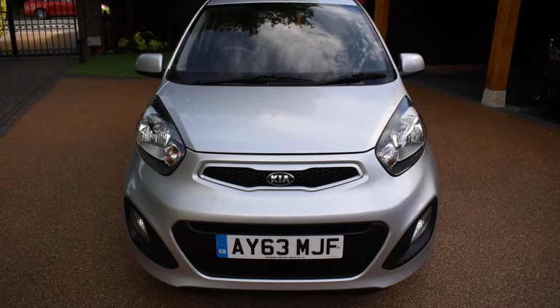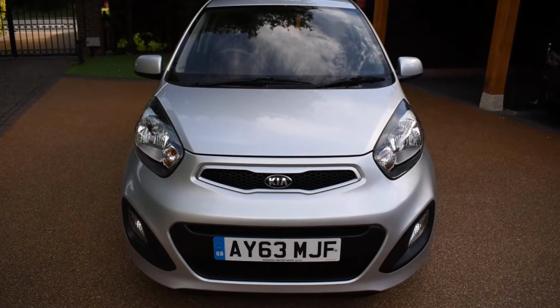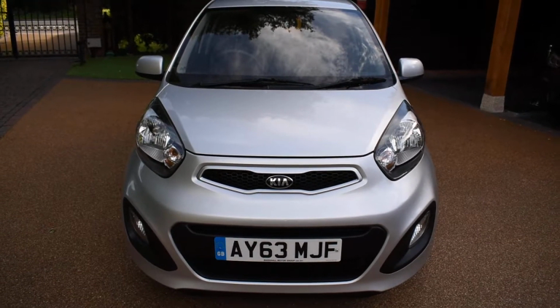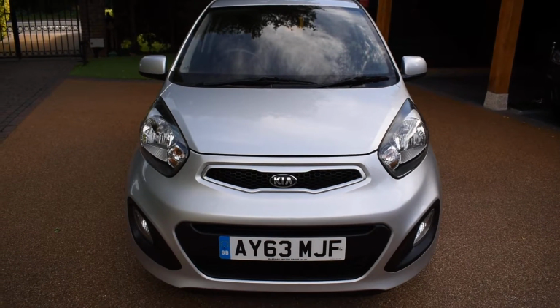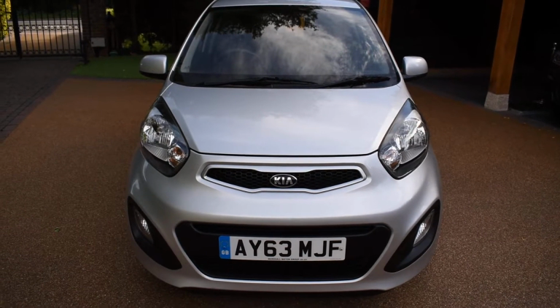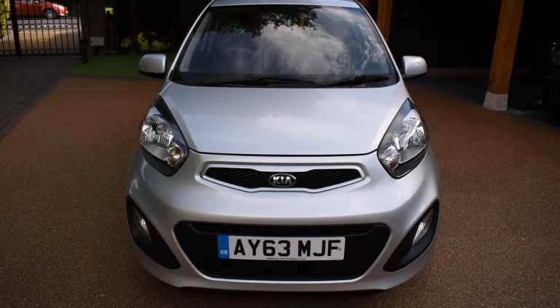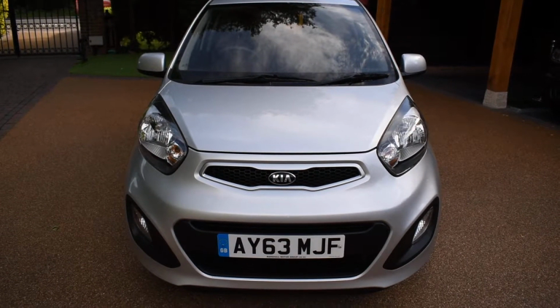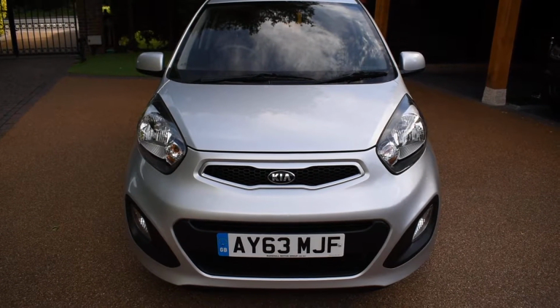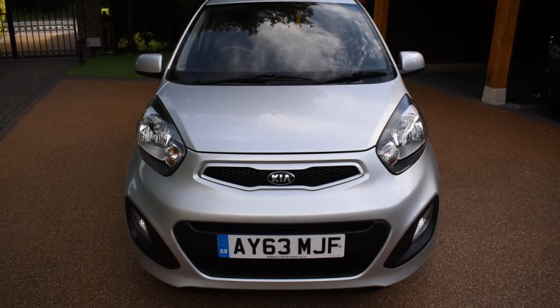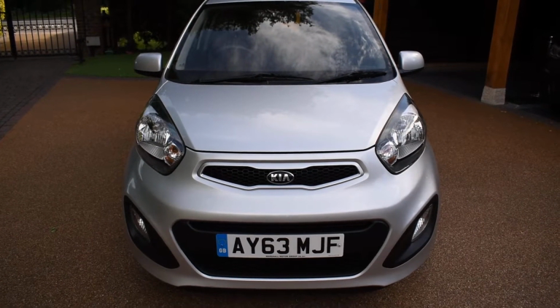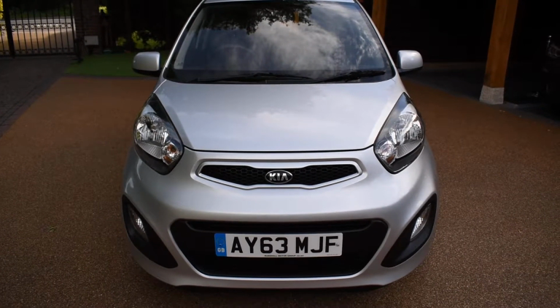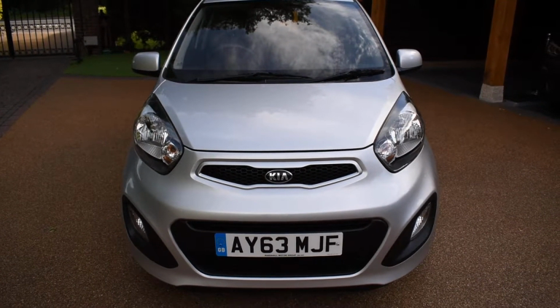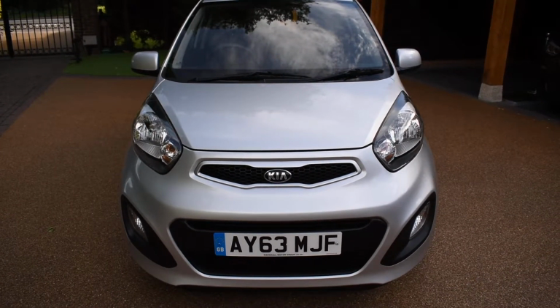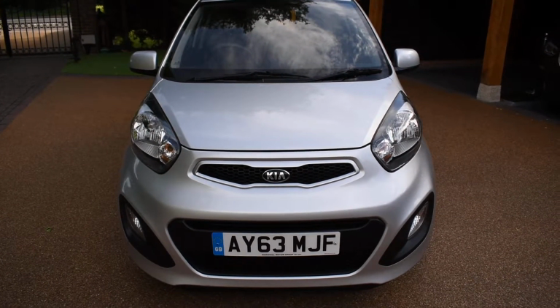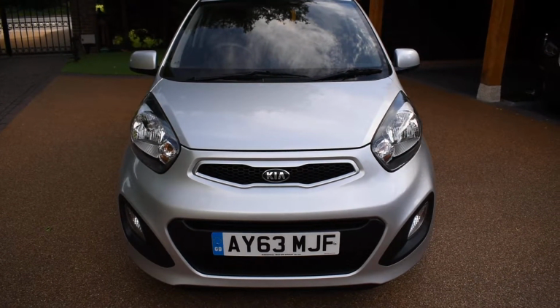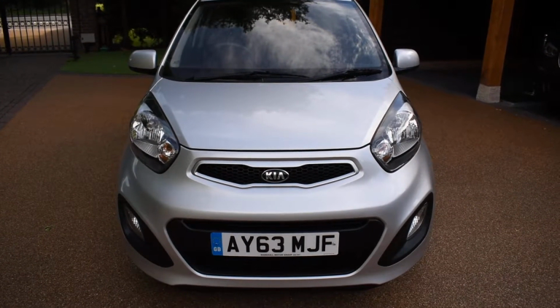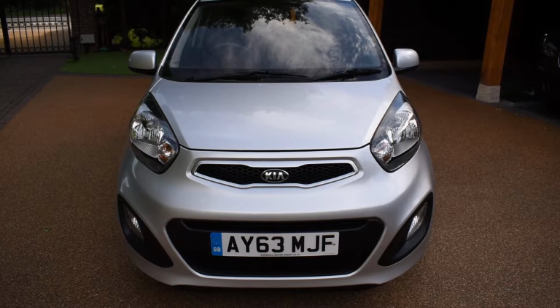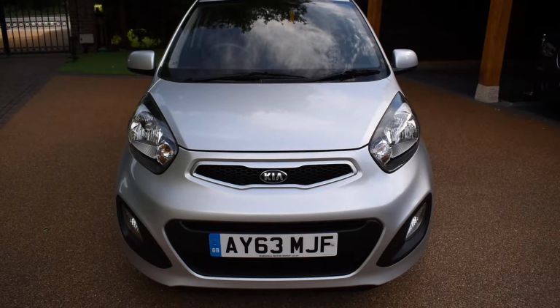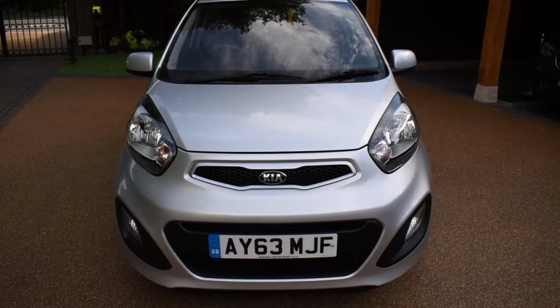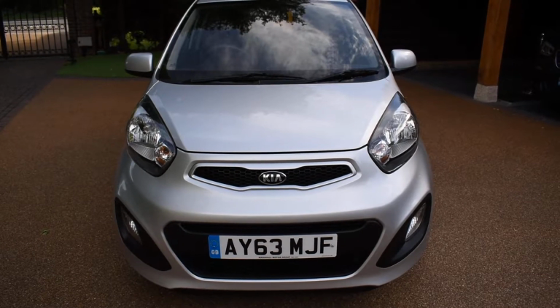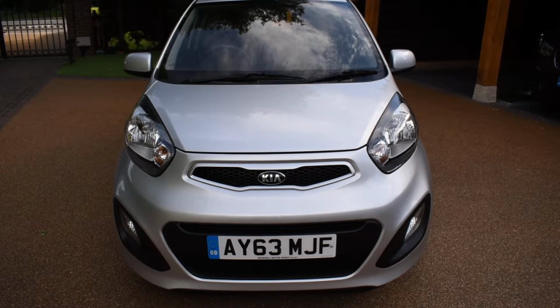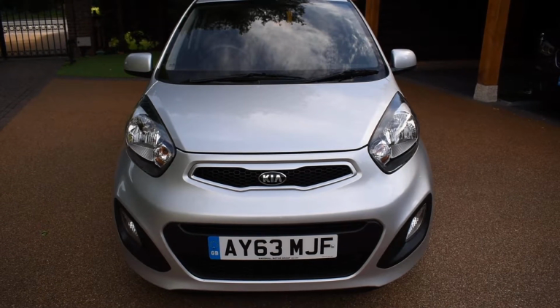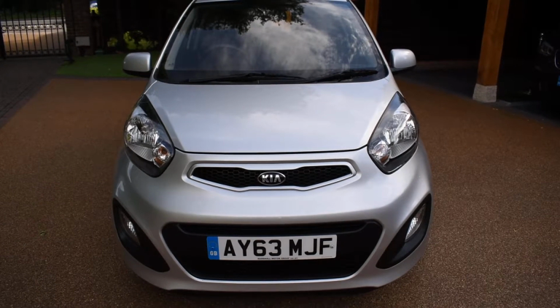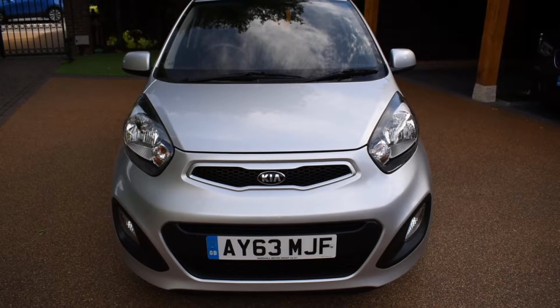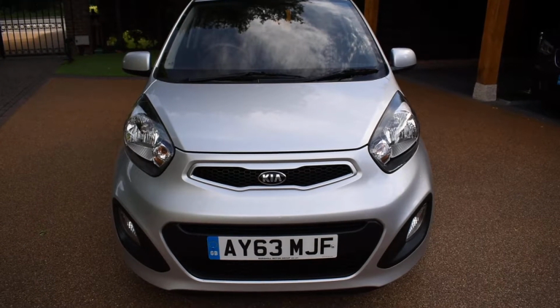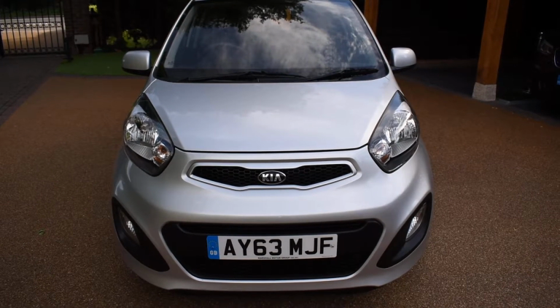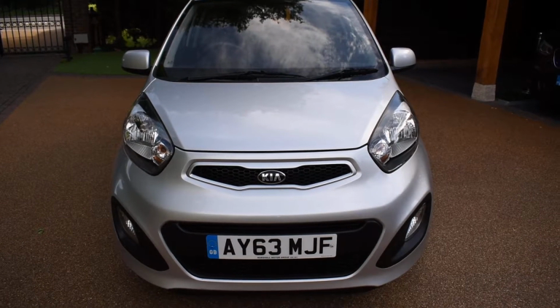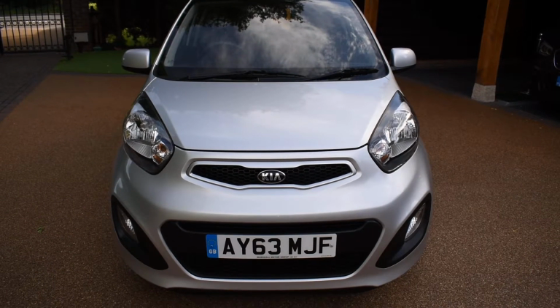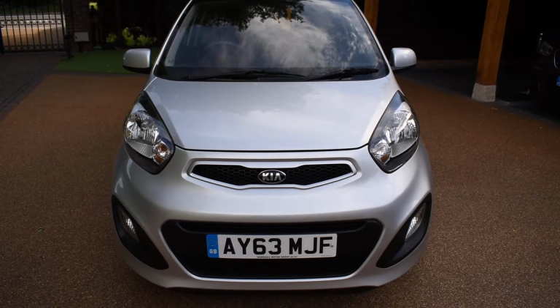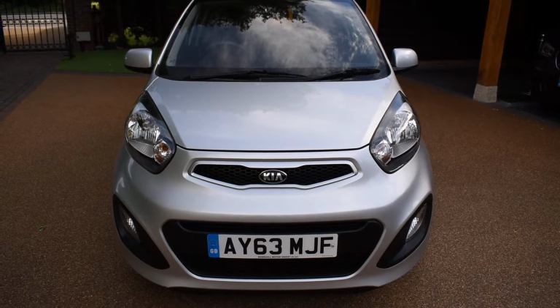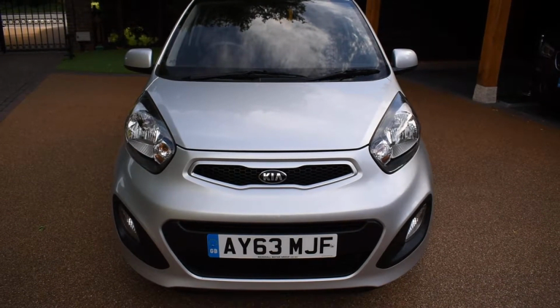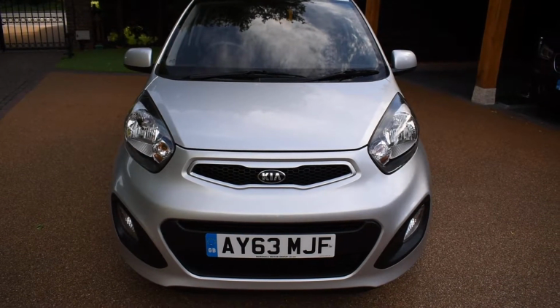Welcome to Just Peugeots. Here we have a superb 63 plate new shape Kia Picanto 1.0L 5-door petrol that's just arrived in stock.